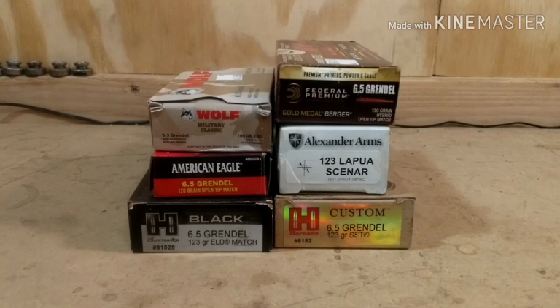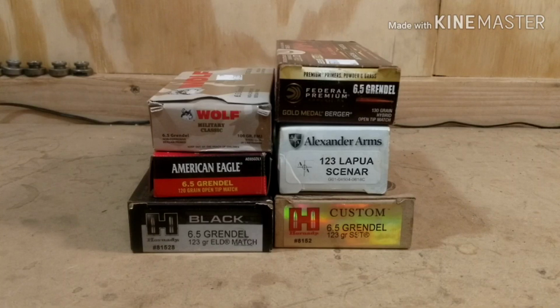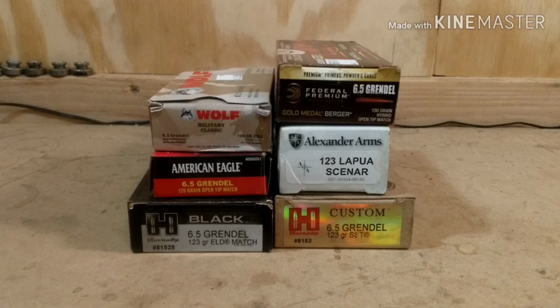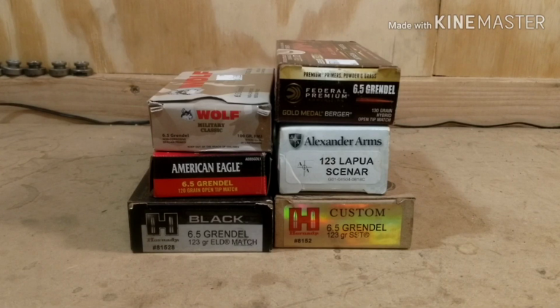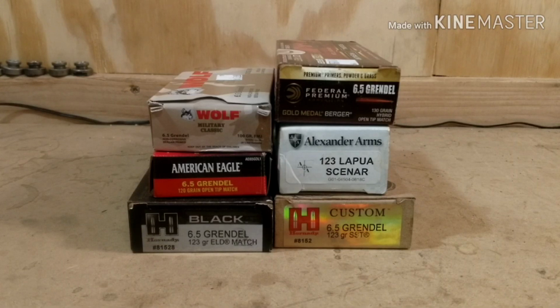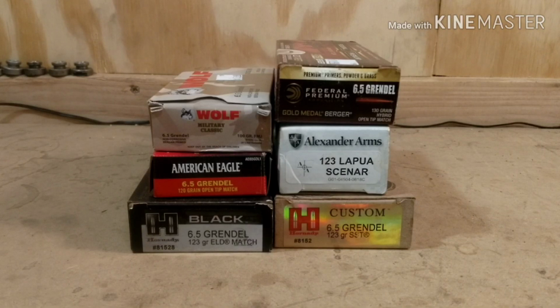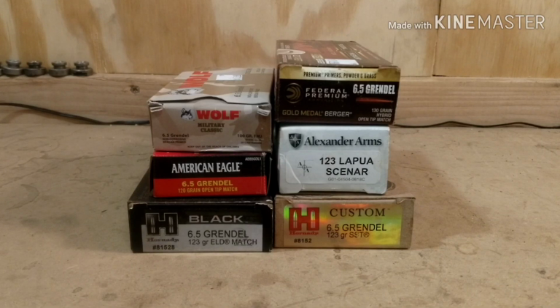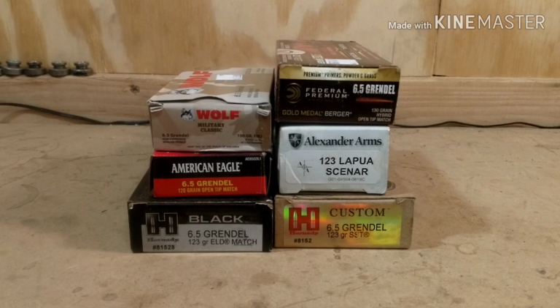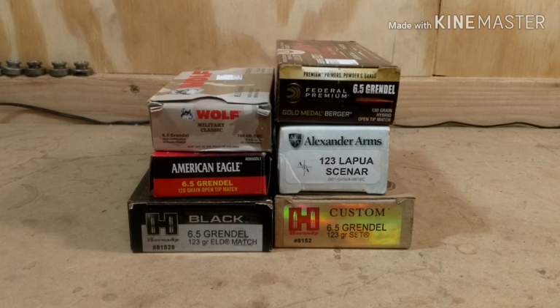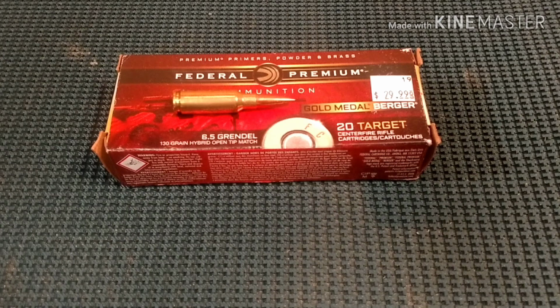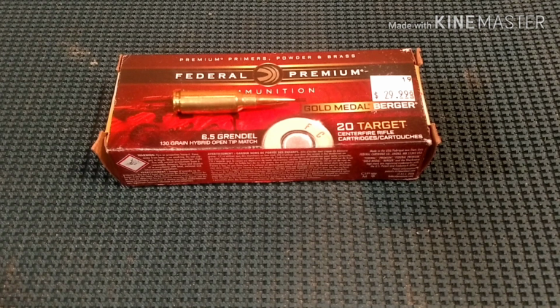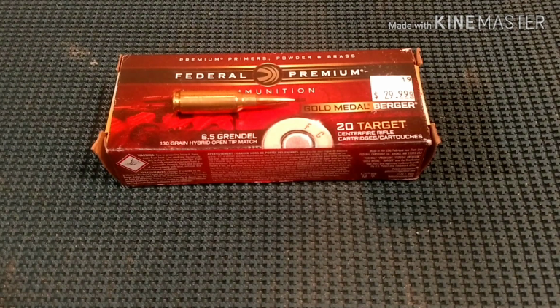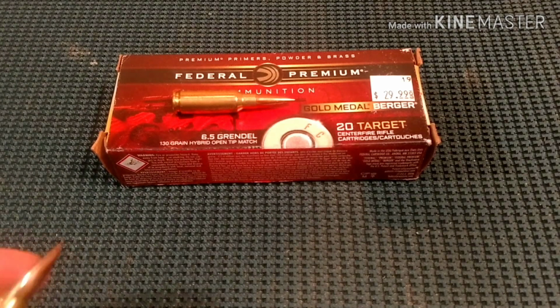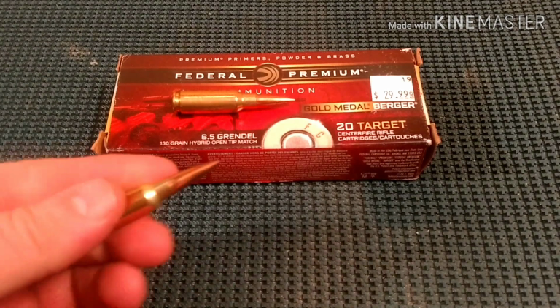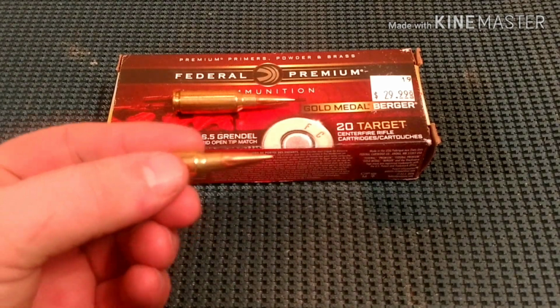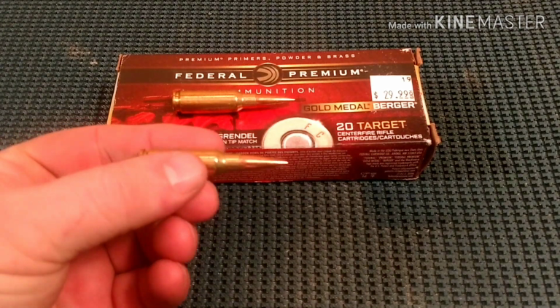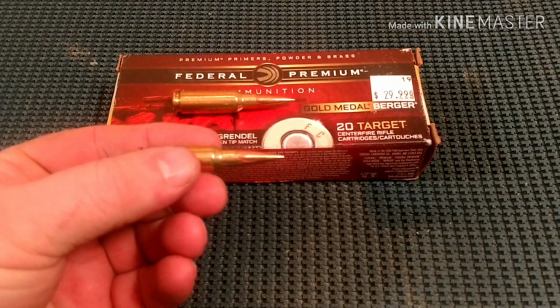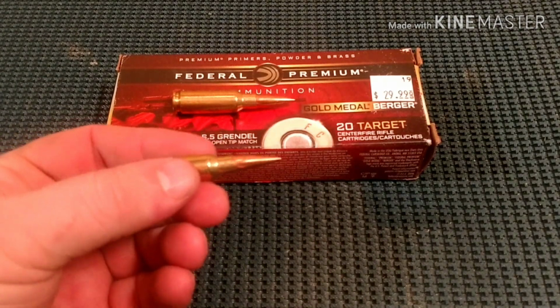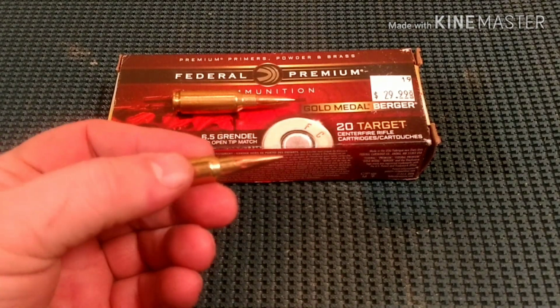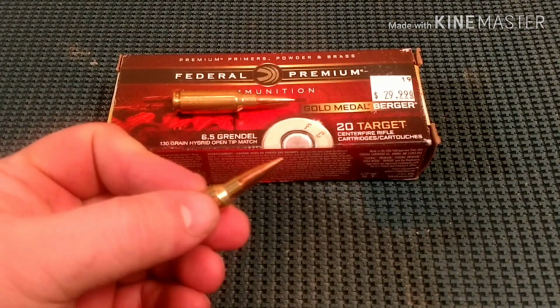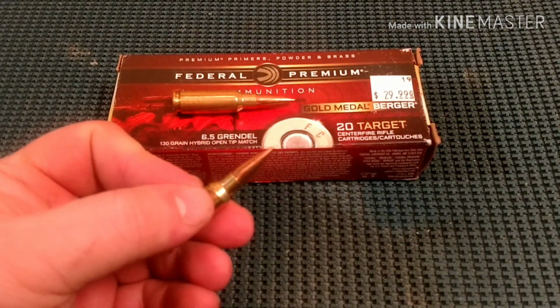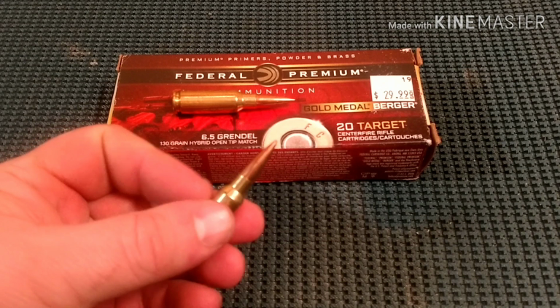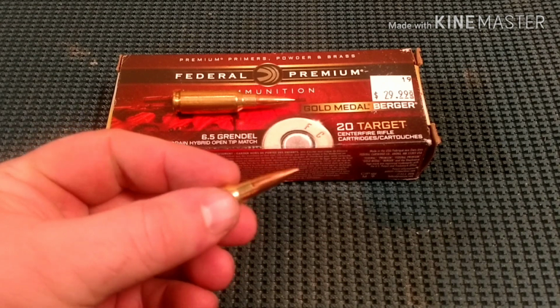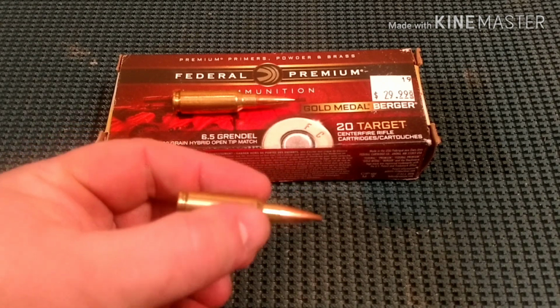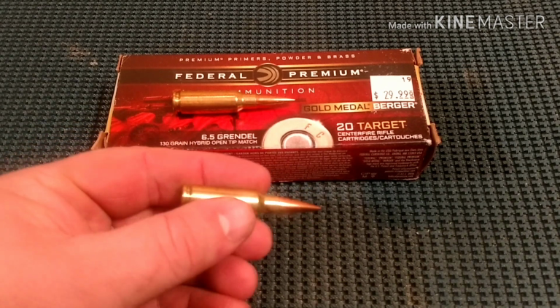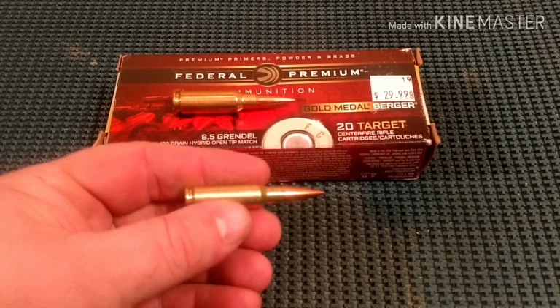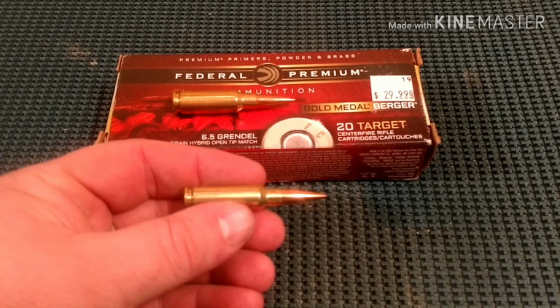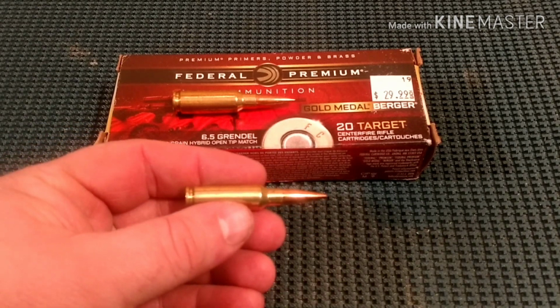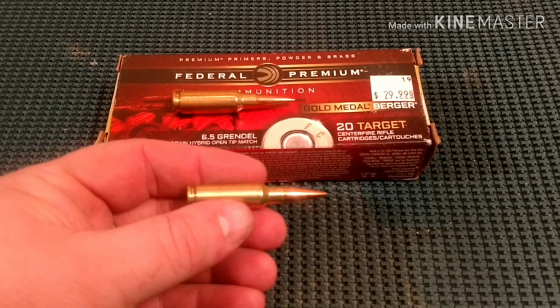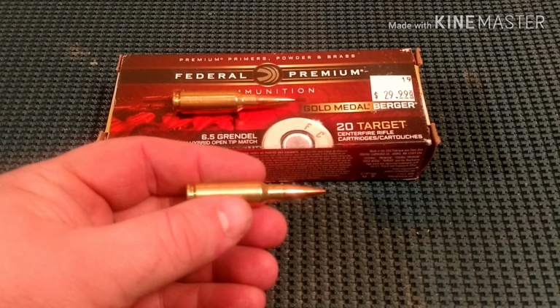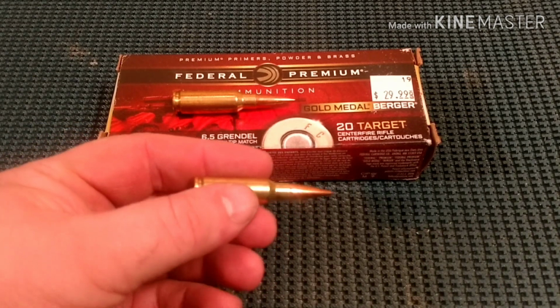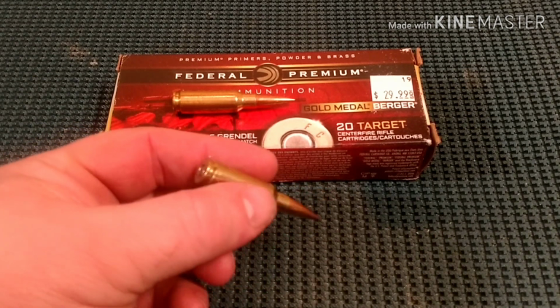6.5 Grendel ammo teardown coming up. Today we're gonna look at Federal Premium 6.5 Grendel with a 130 grain Berger hybrid open tip match bullet.